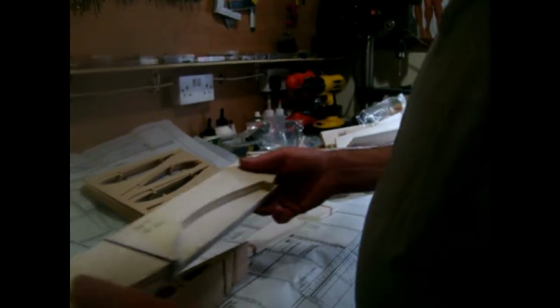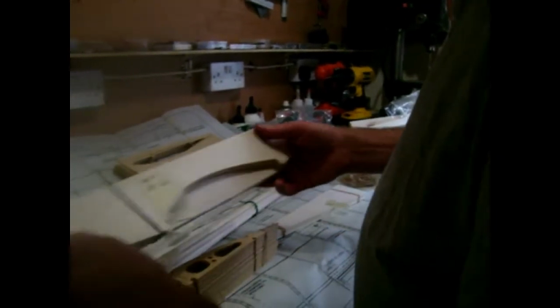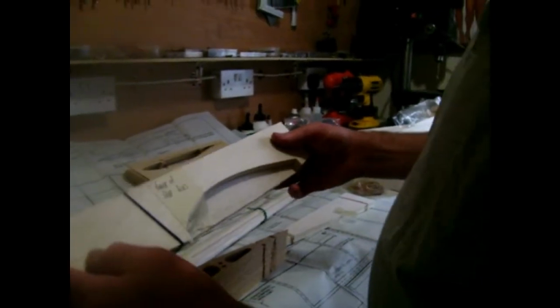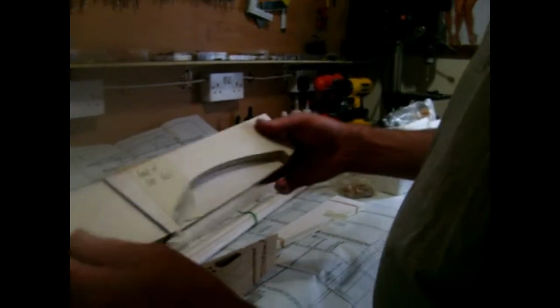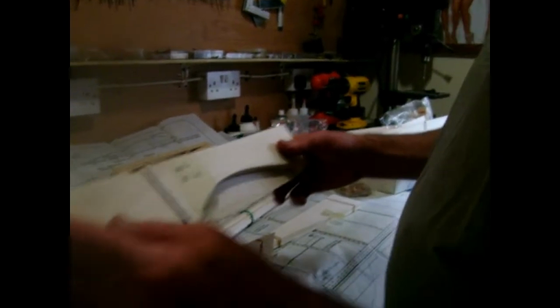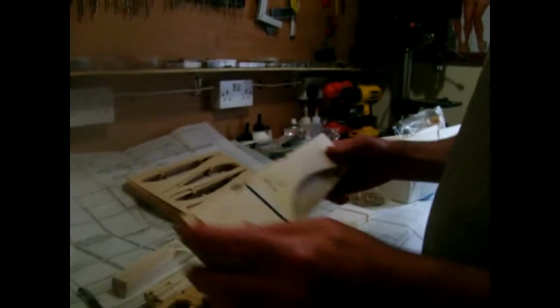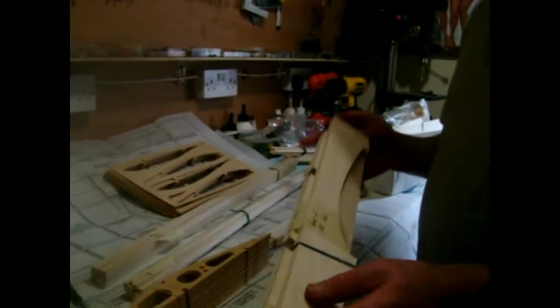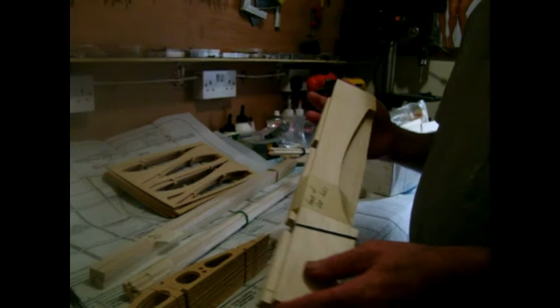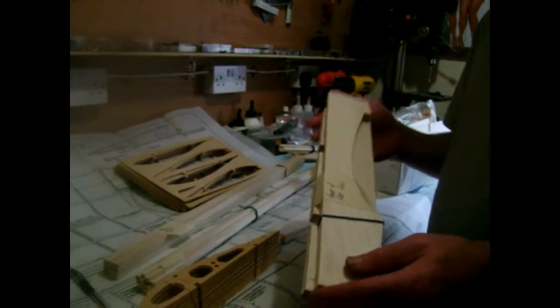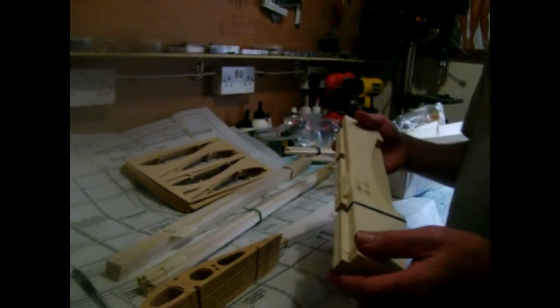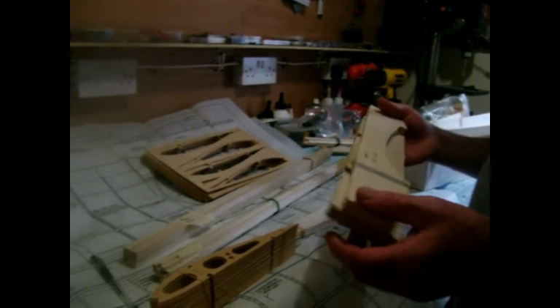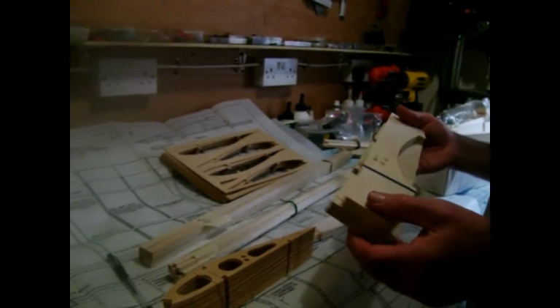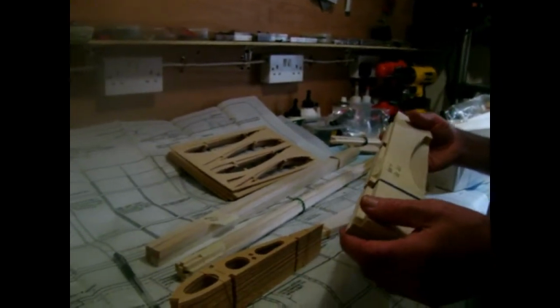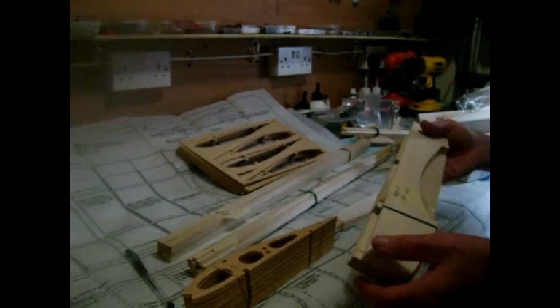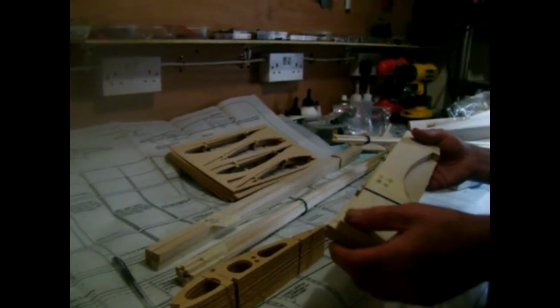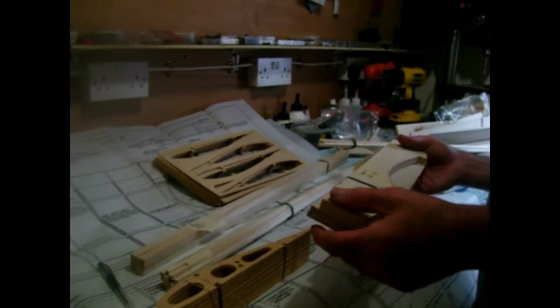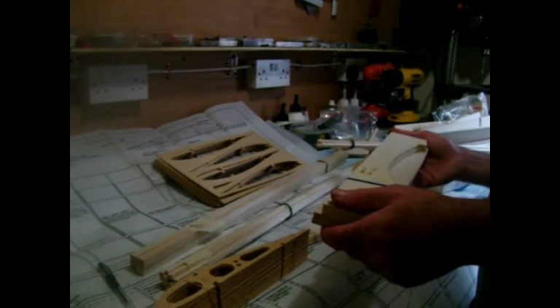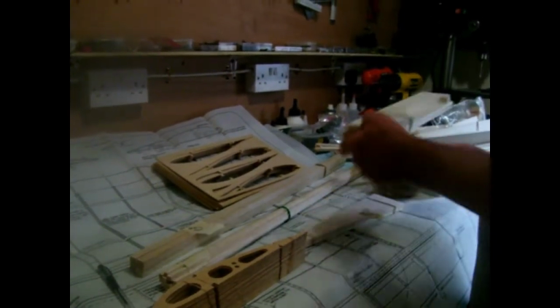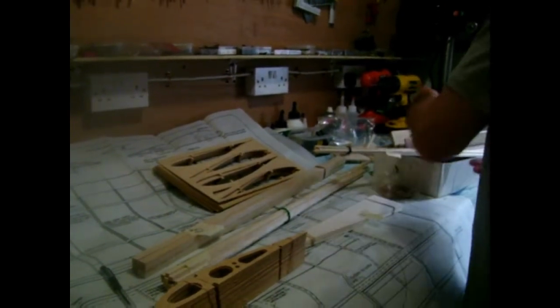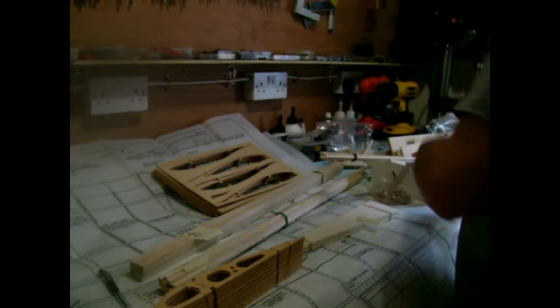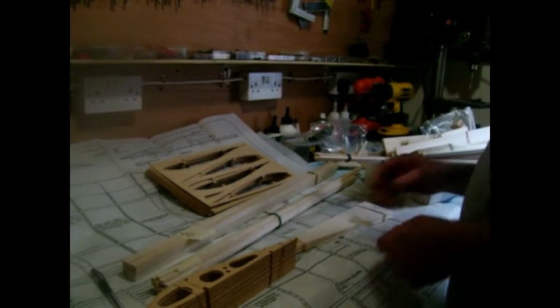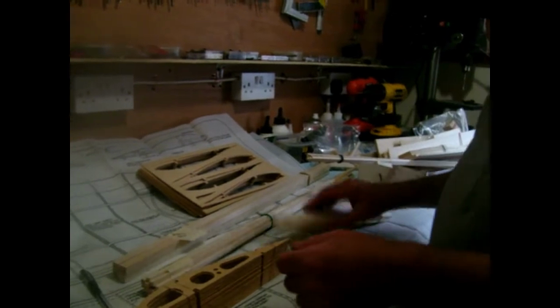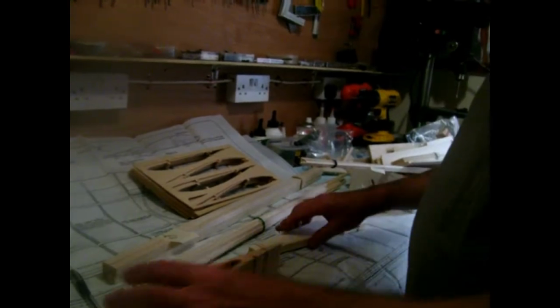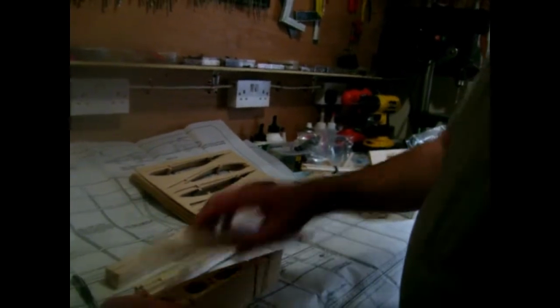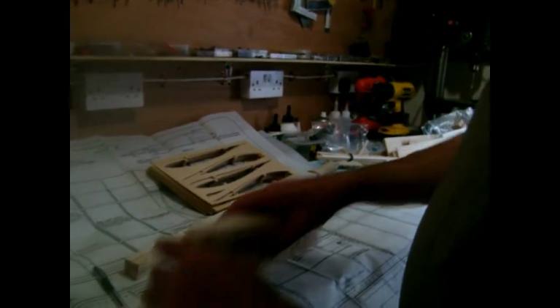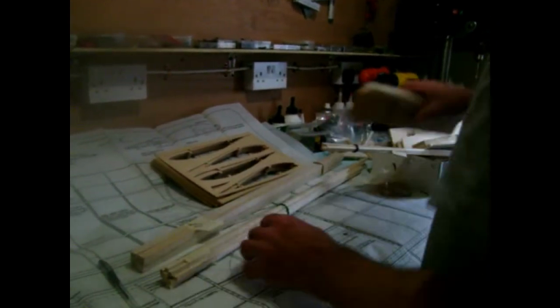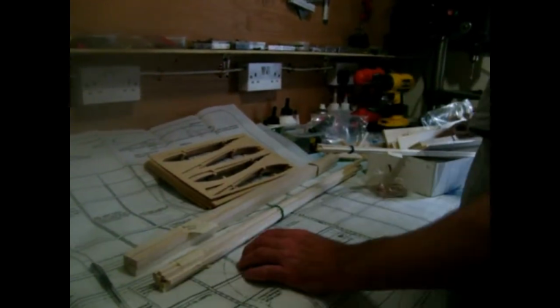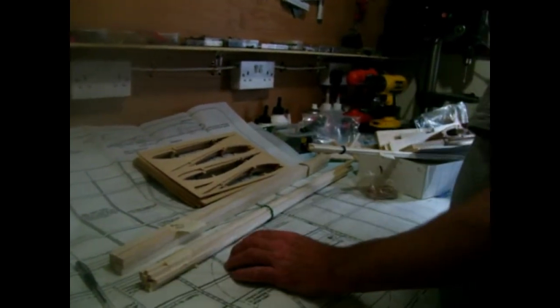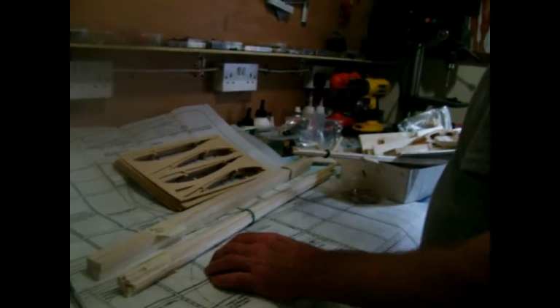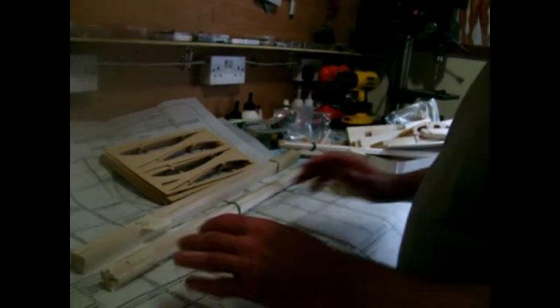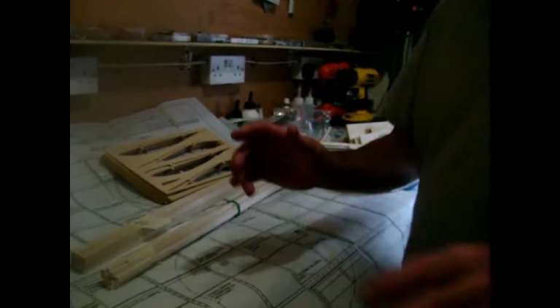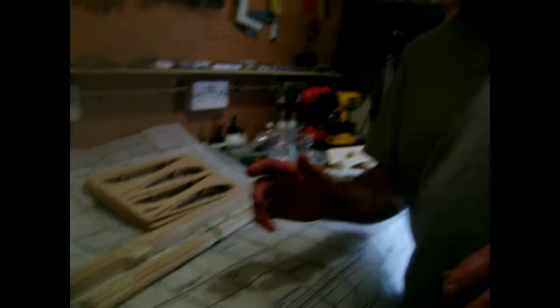I believe these kits are no longer being made, so they're few and far between. For now, that's about all I can think of. As I go along to the next stage — like I say, this is all going to be in real time.